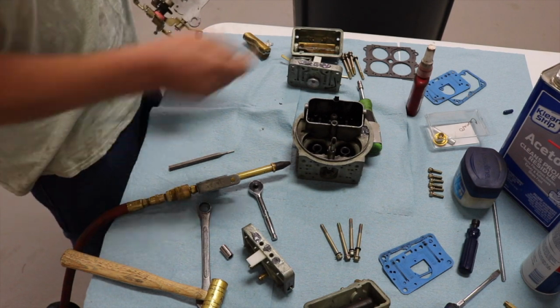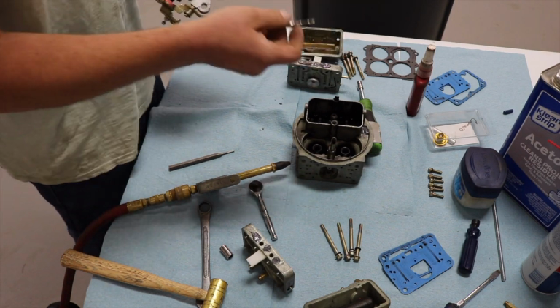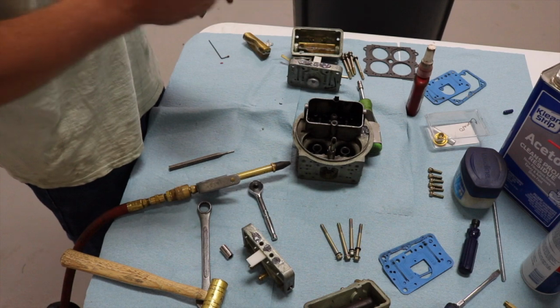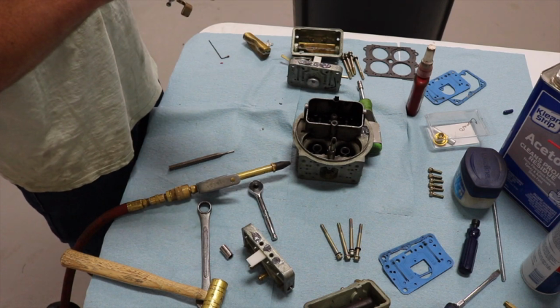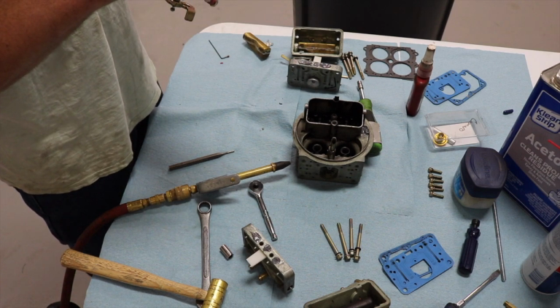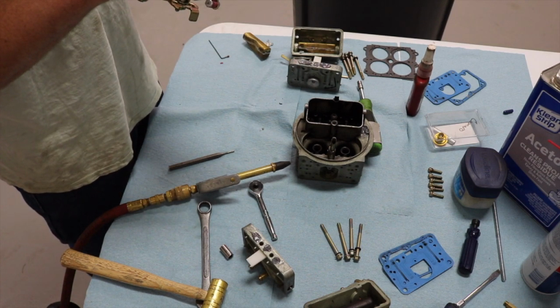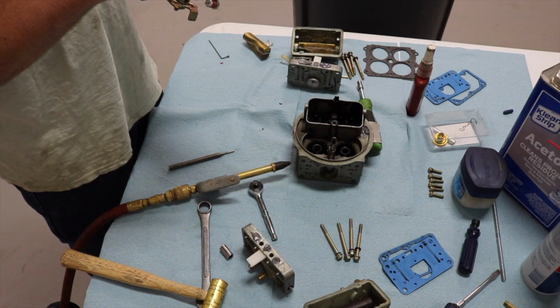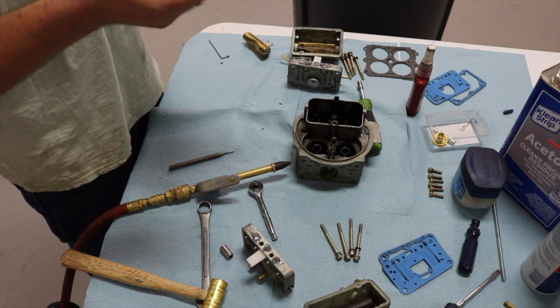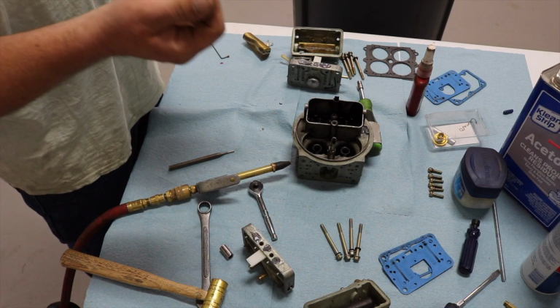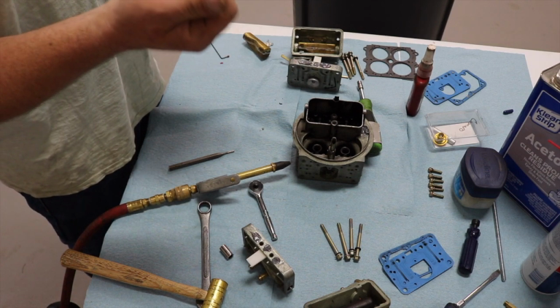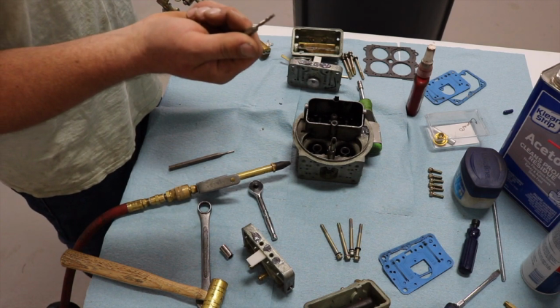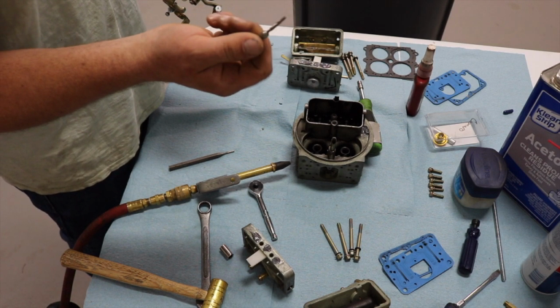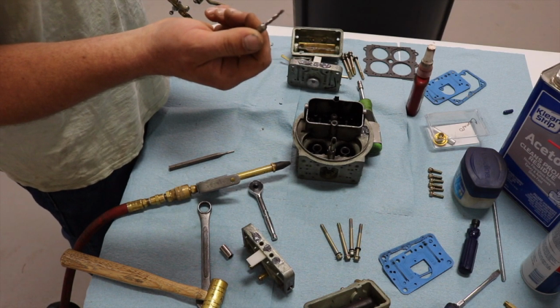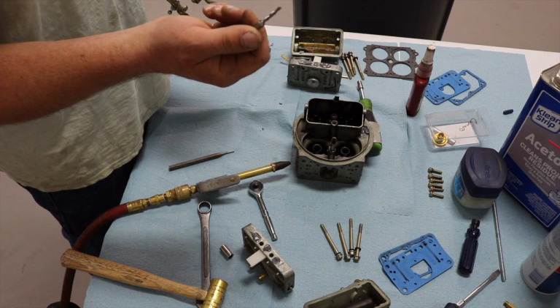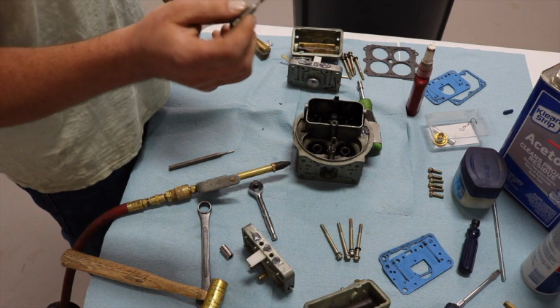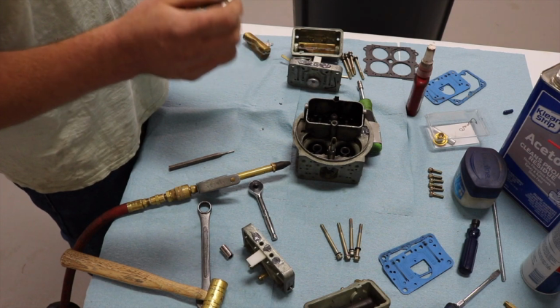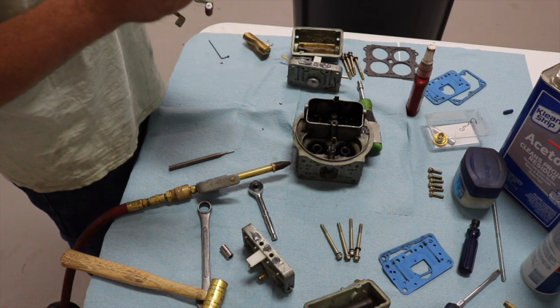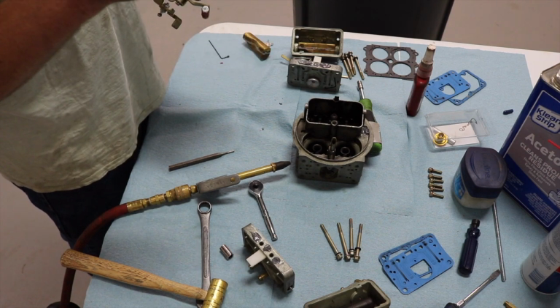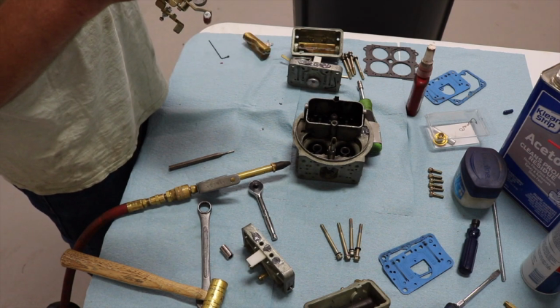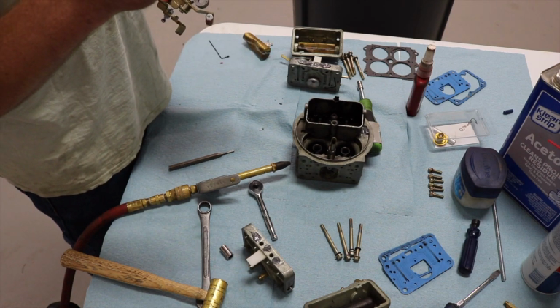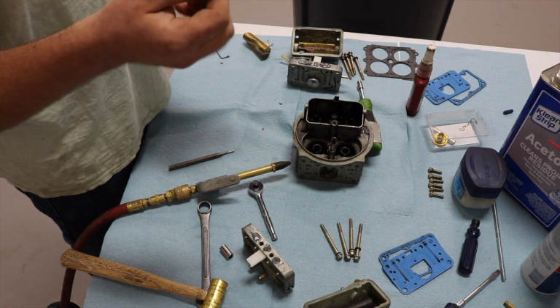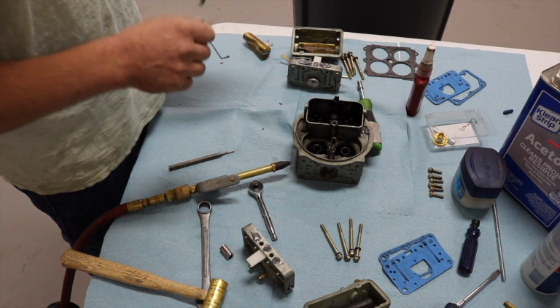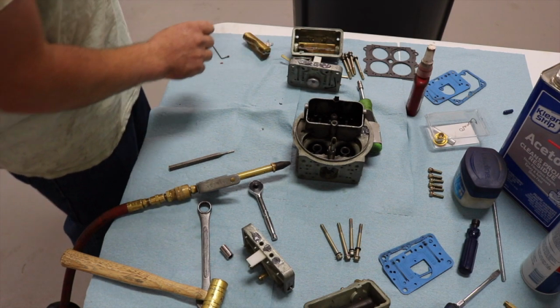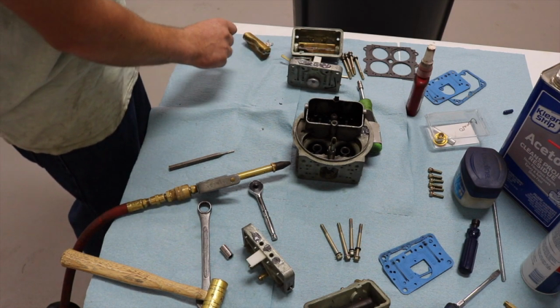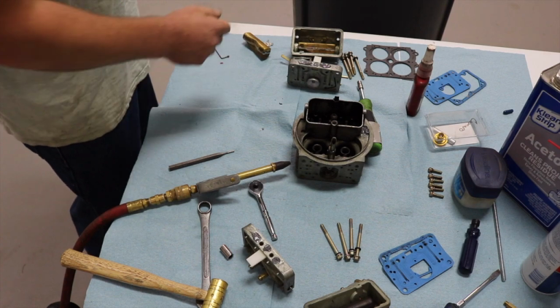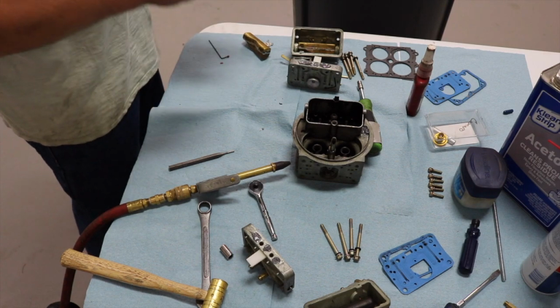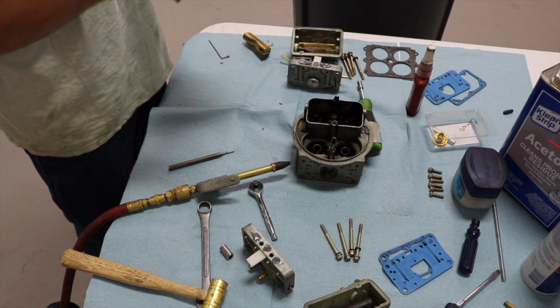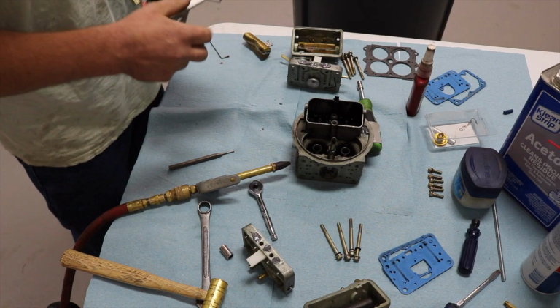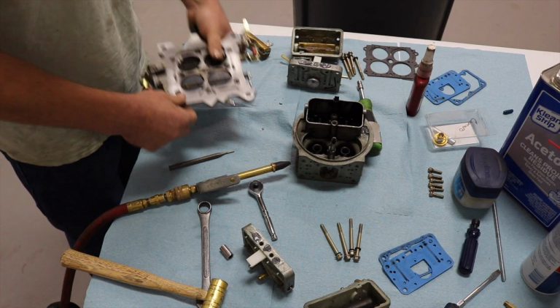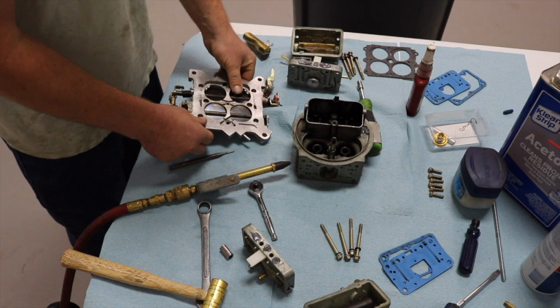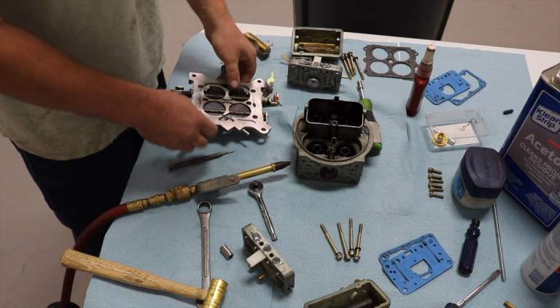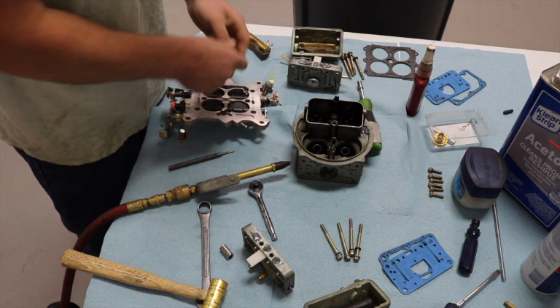If you buy one of these — I'll link them on Amazon — it comes with a little drill and tap. You really only need the tap; it's 6-32 for the set screw right there, which I already soaked in red Loctite. All you're going to do is tap that hole.